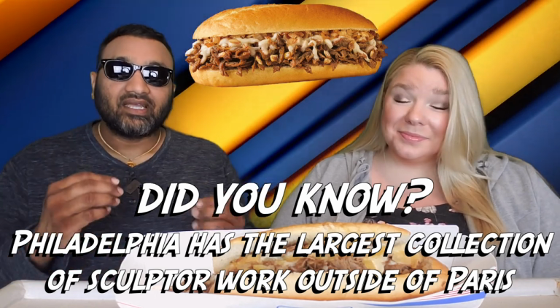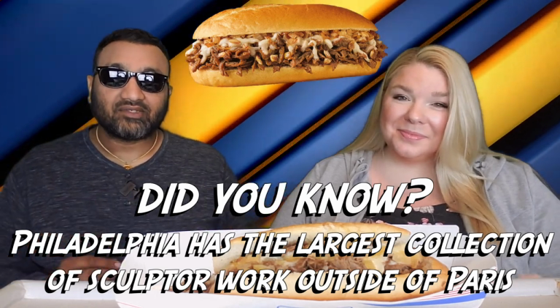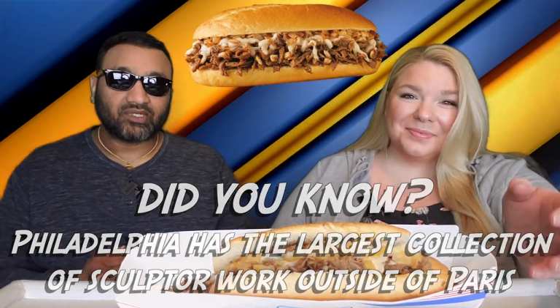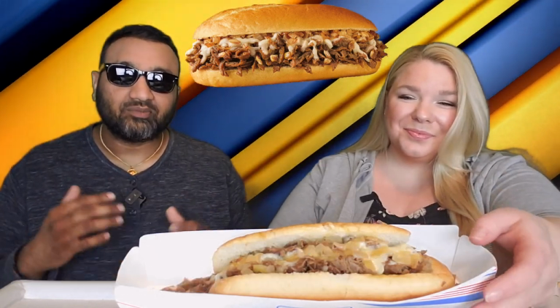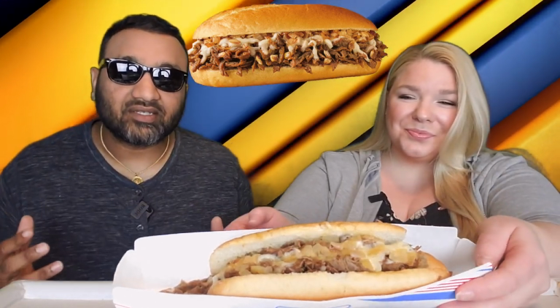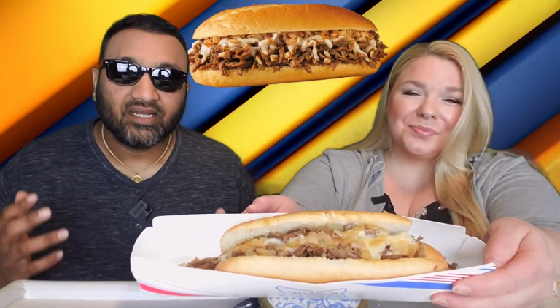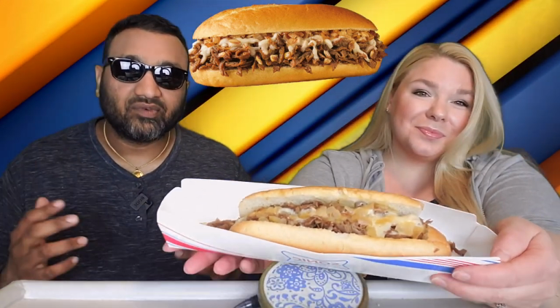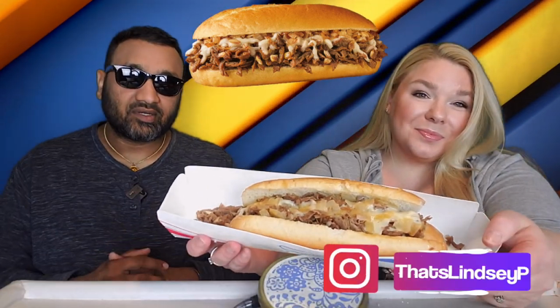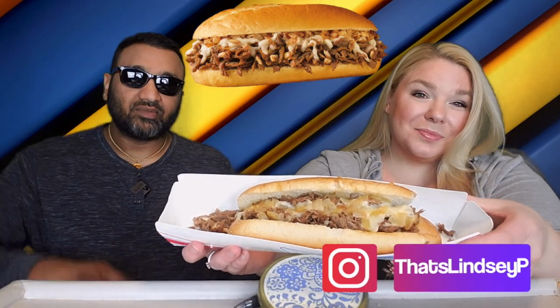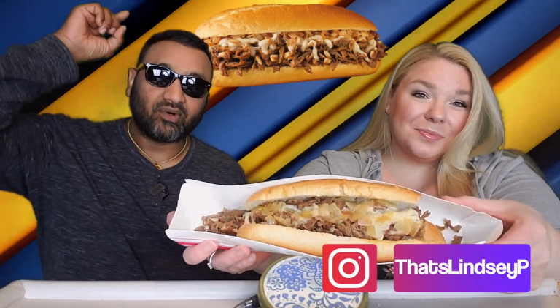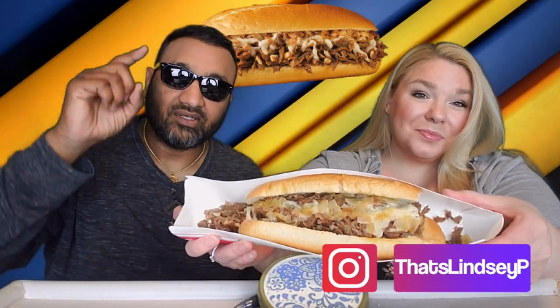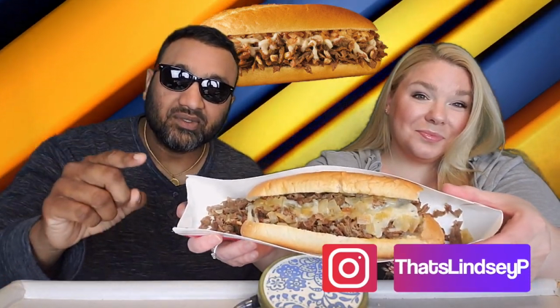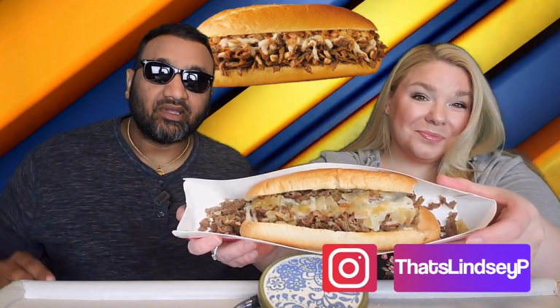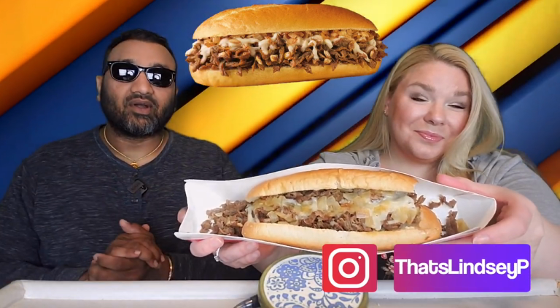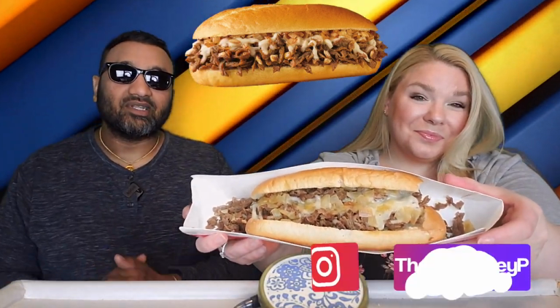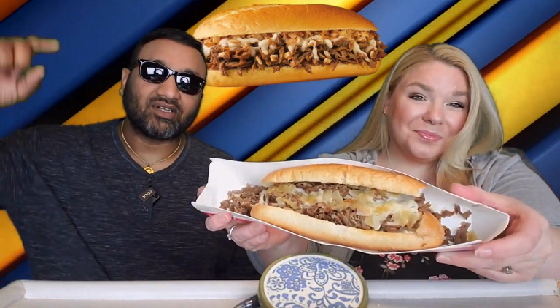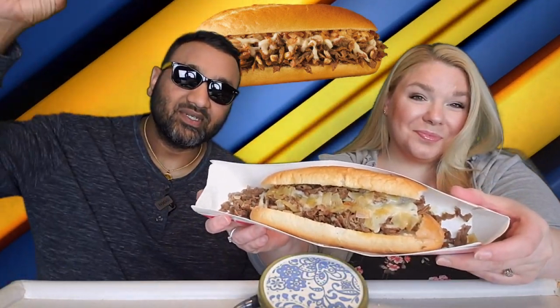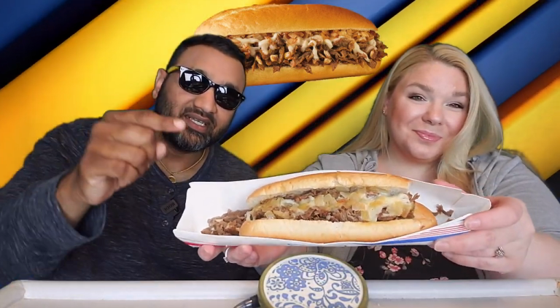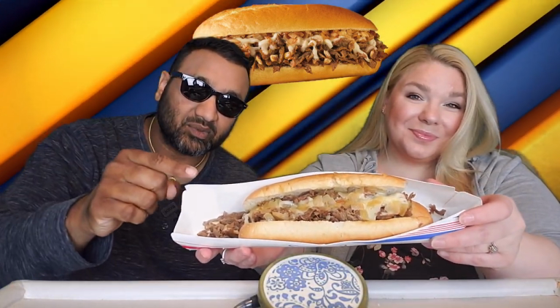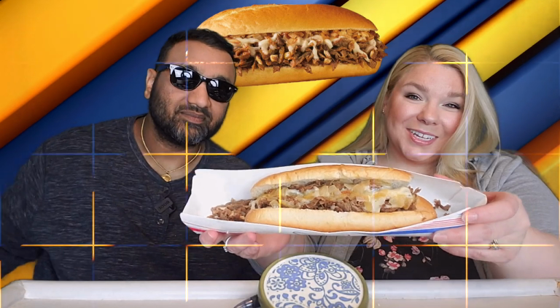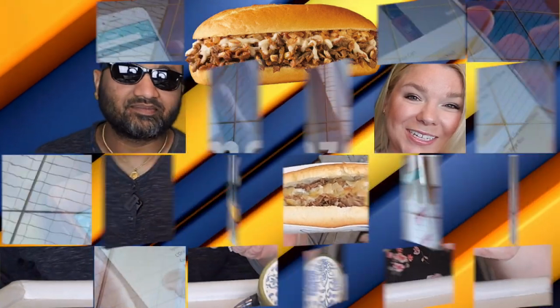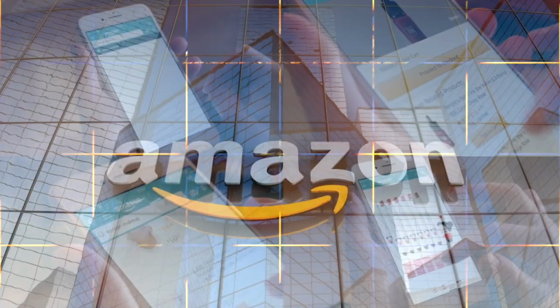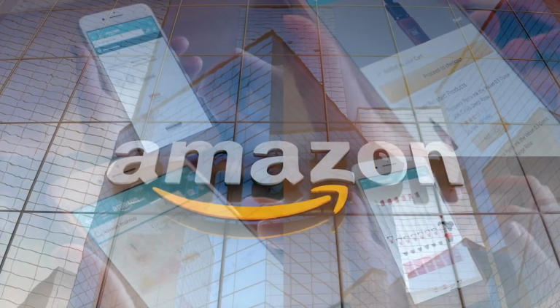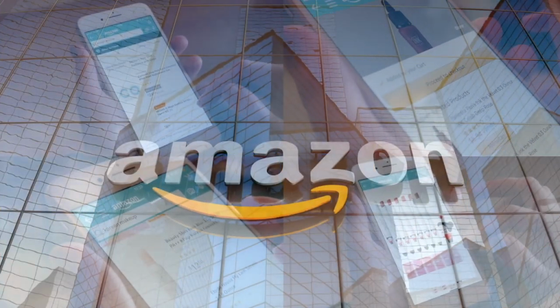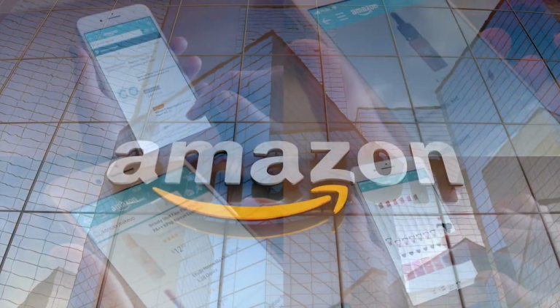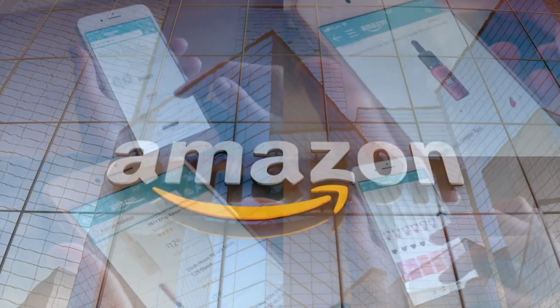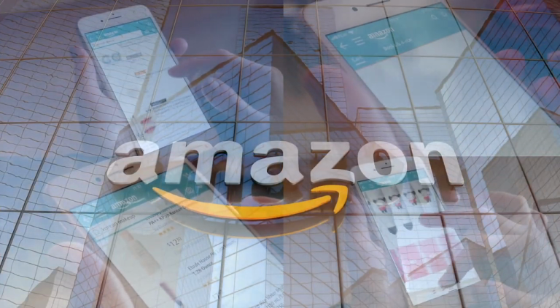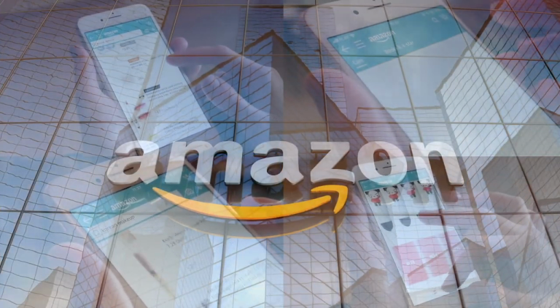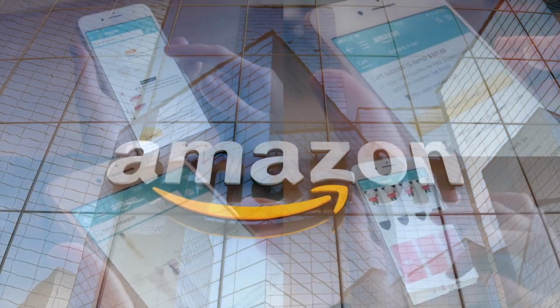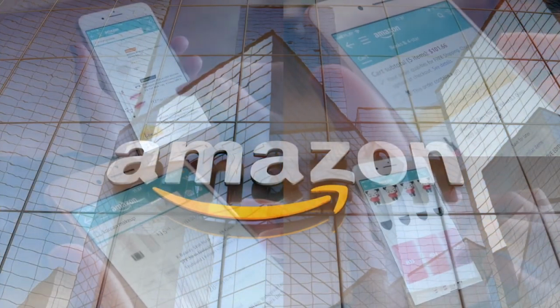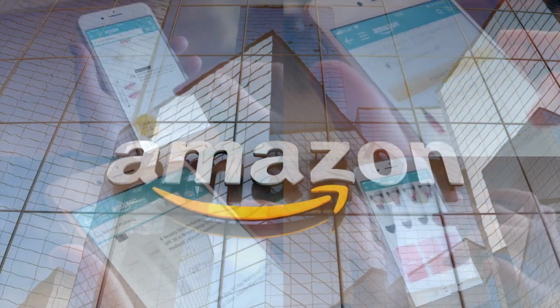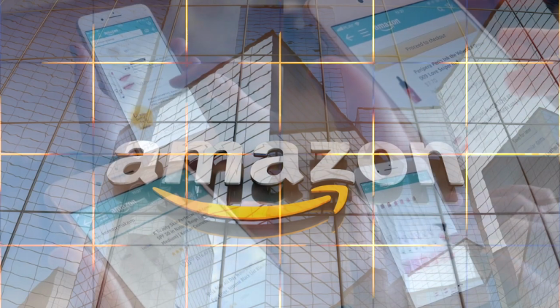Guys, if you're new to our channel, basically we review ridiculous items. So before you spend your hard-earned money, let us tell you if it's worth it. If you'd like to support this channel, the easiest way to do that is using our Amazon links the next time you shop there.